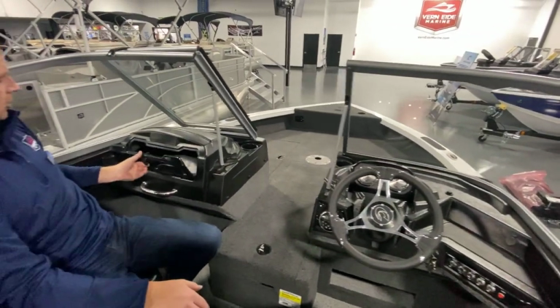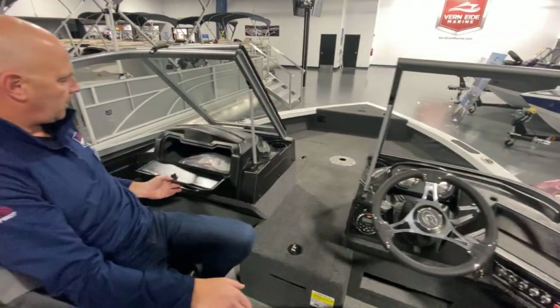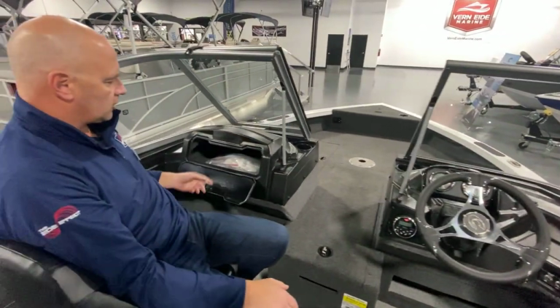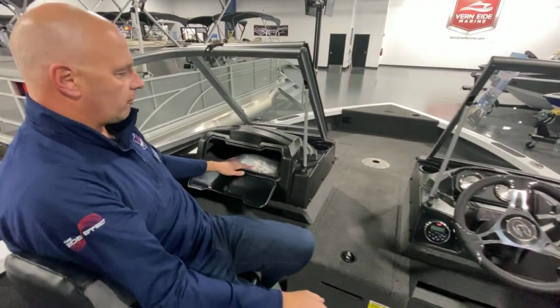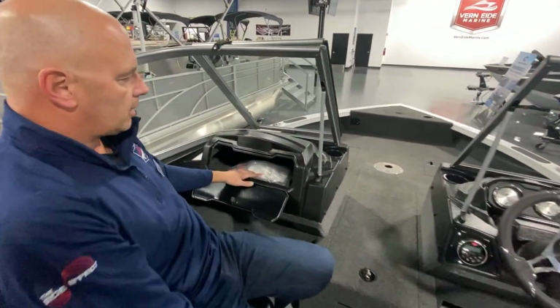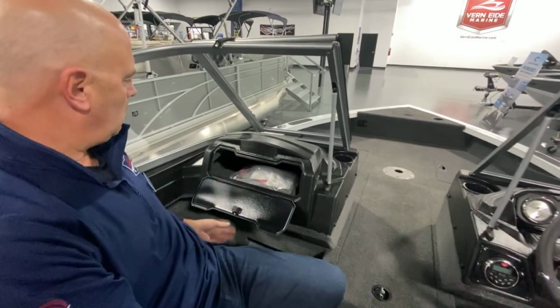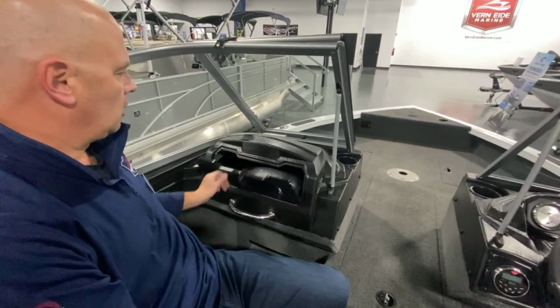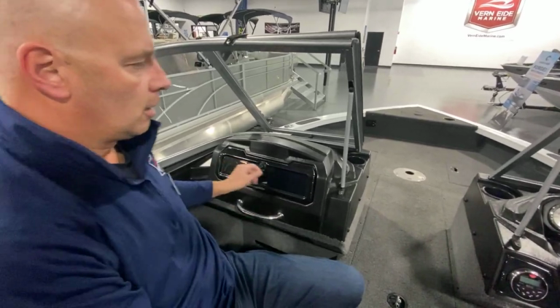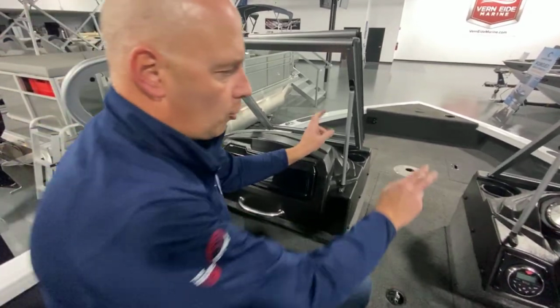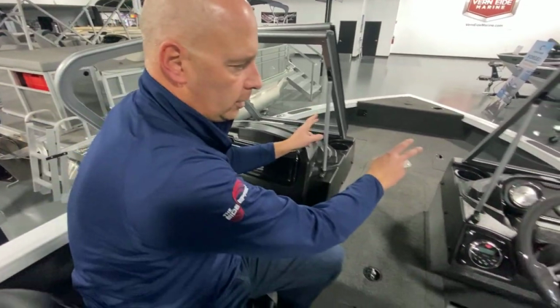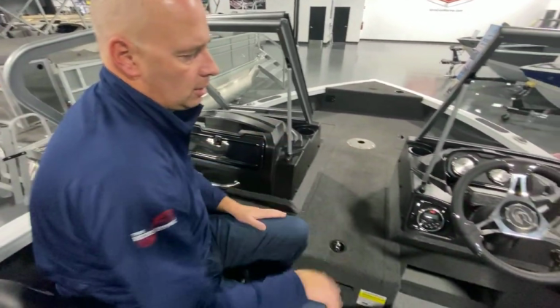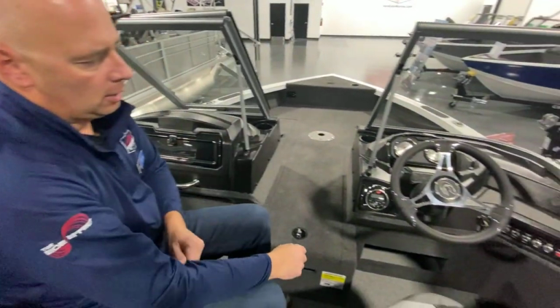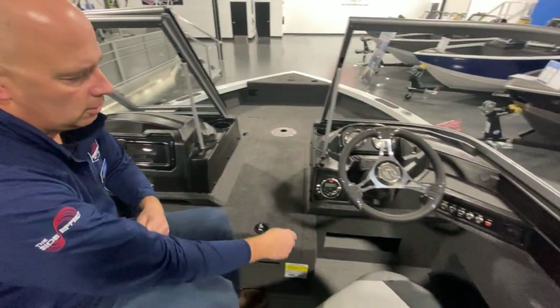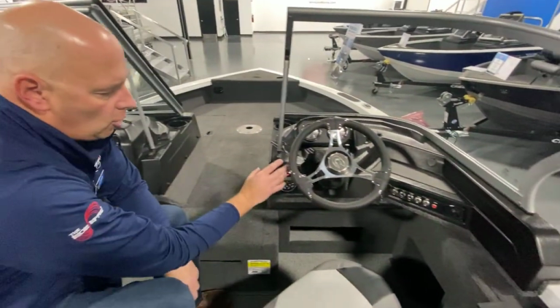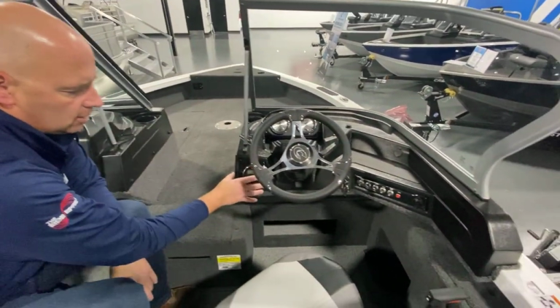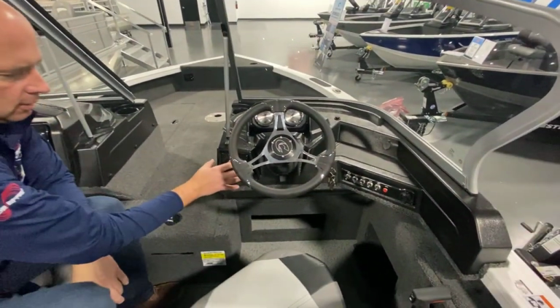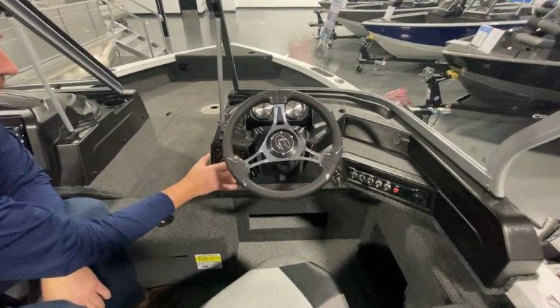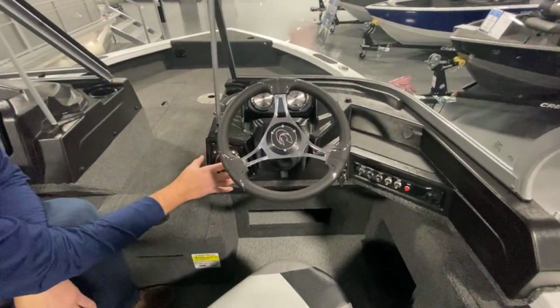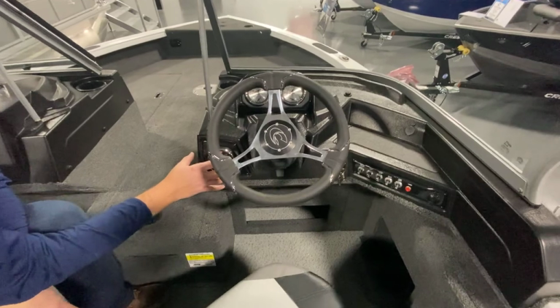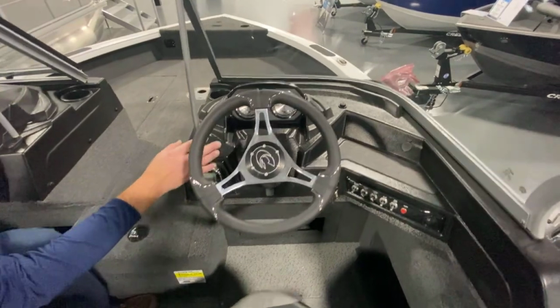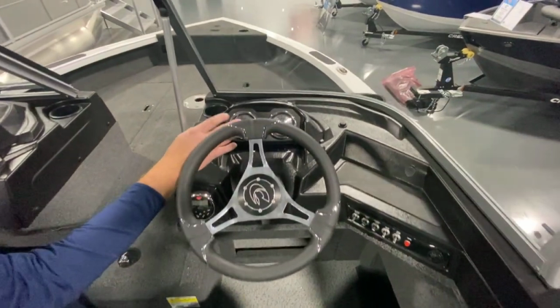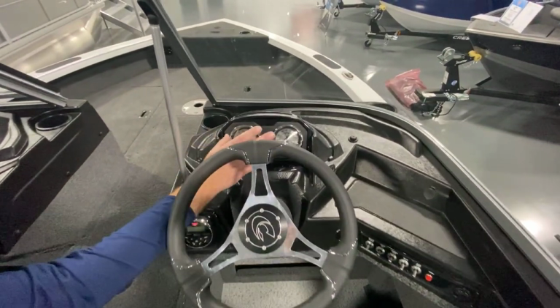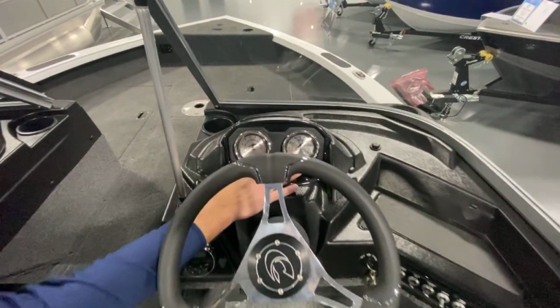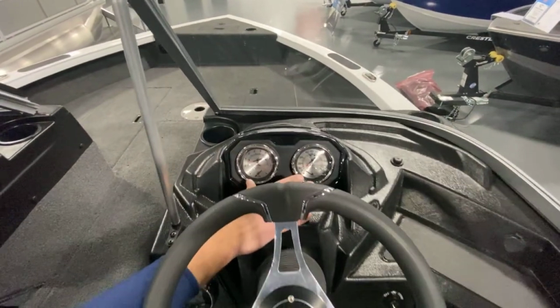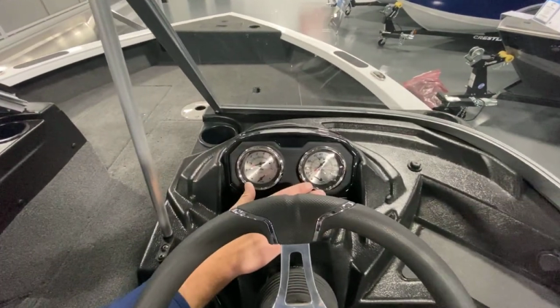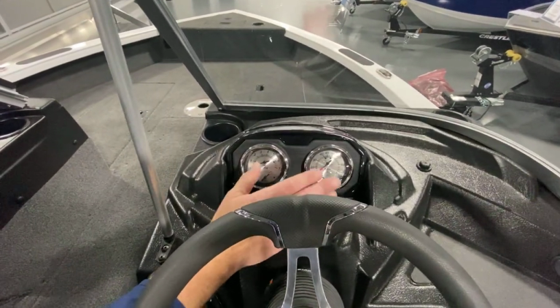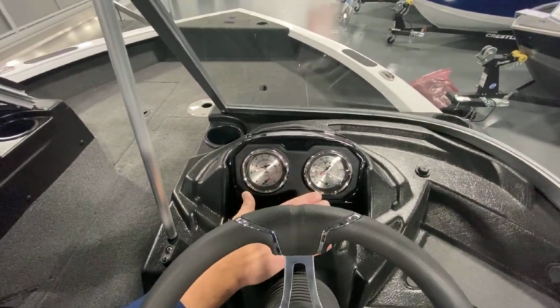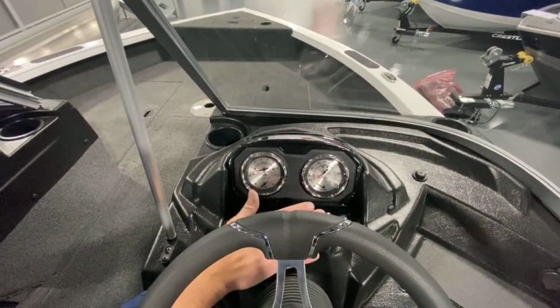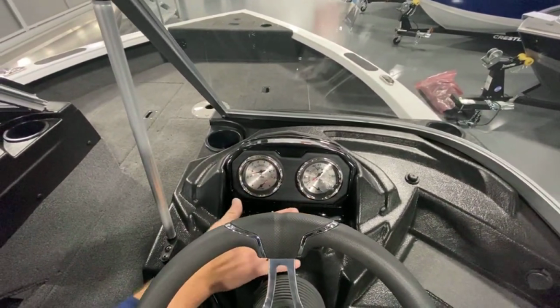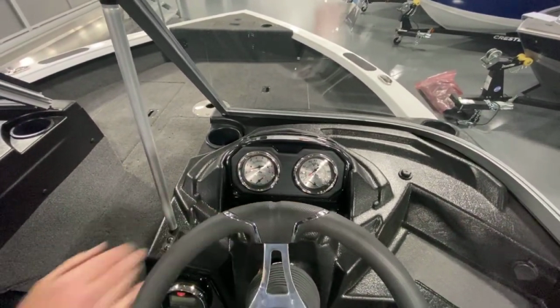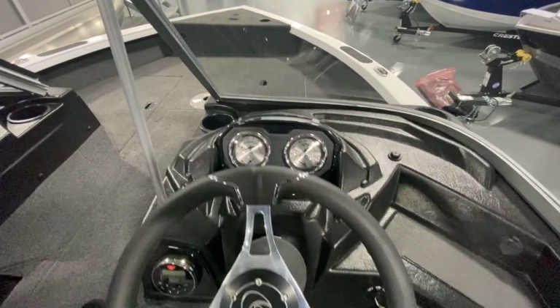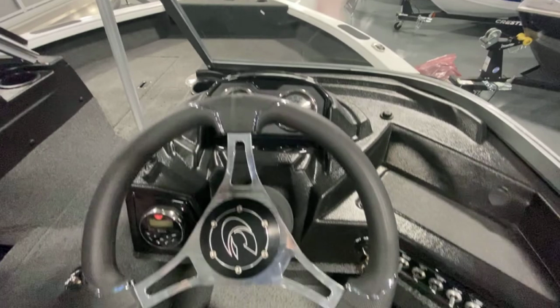Spacious glove box, cup holders, stereo system. You've got your RPM, miles per hour, fuel, and trim tab gauges.